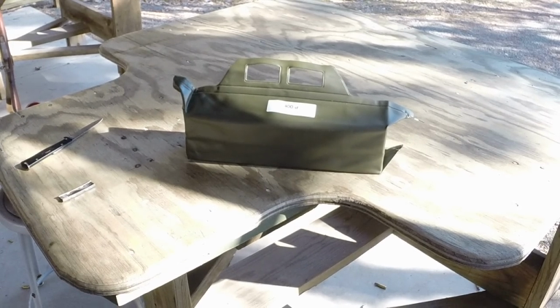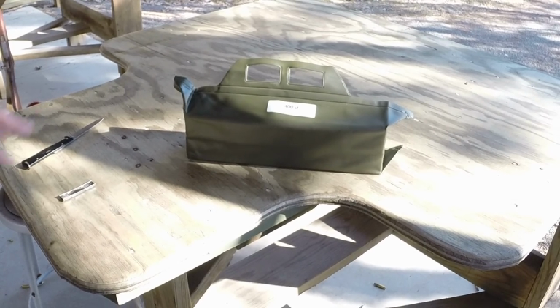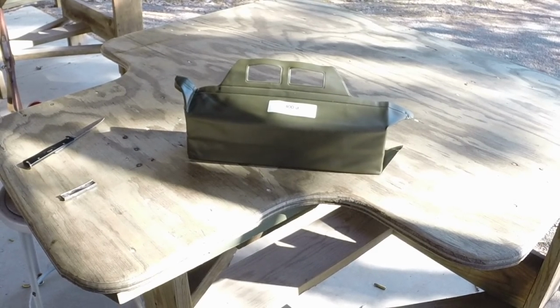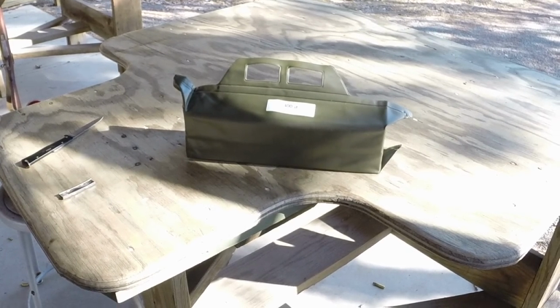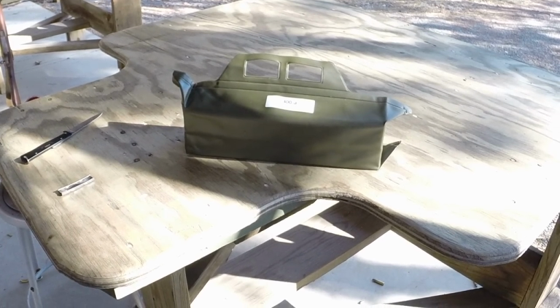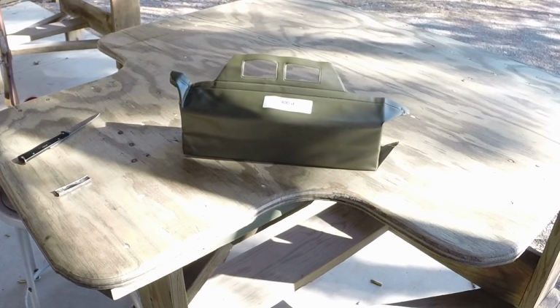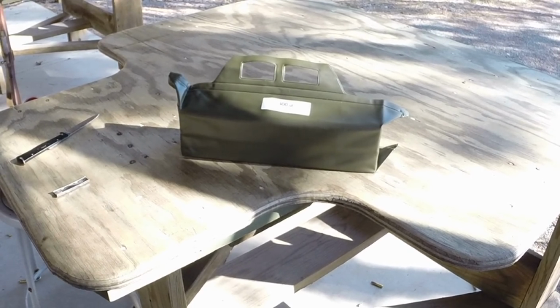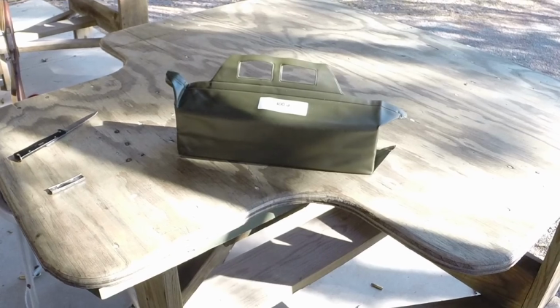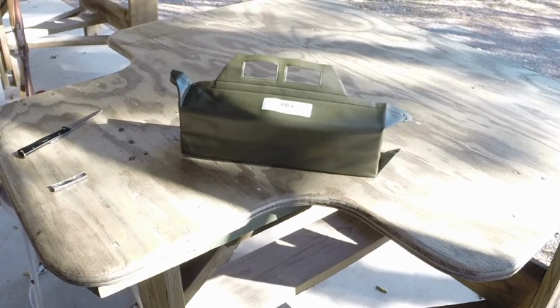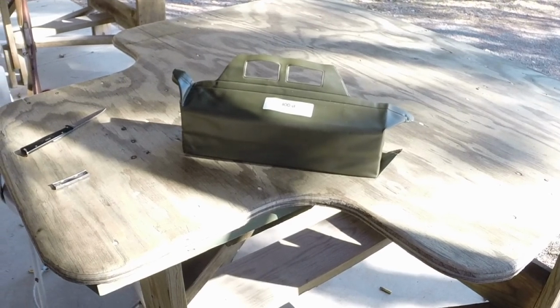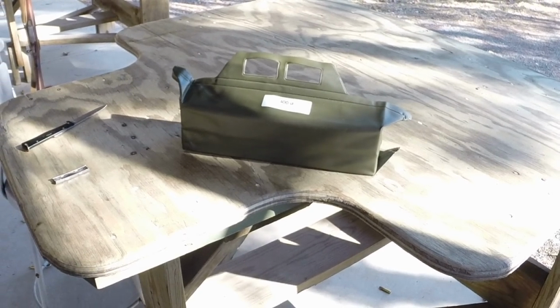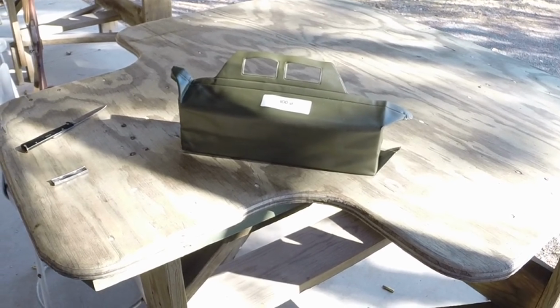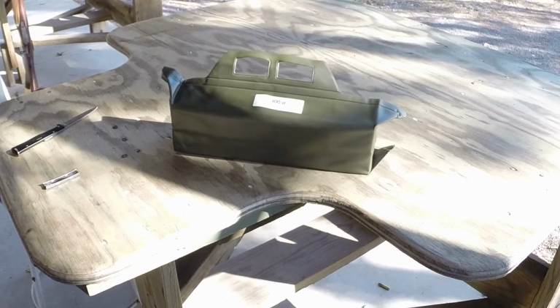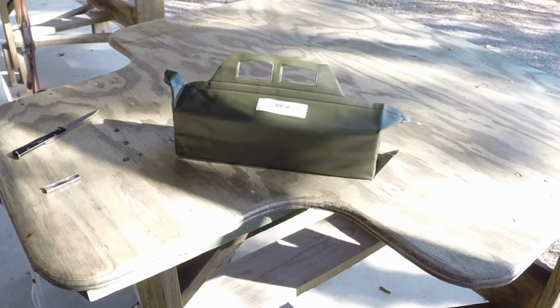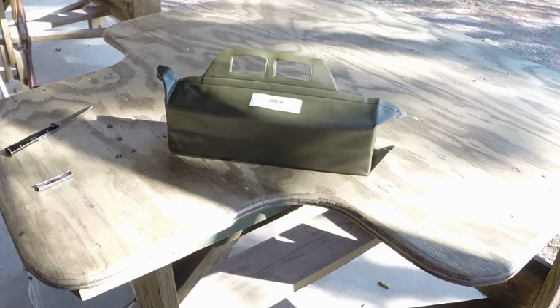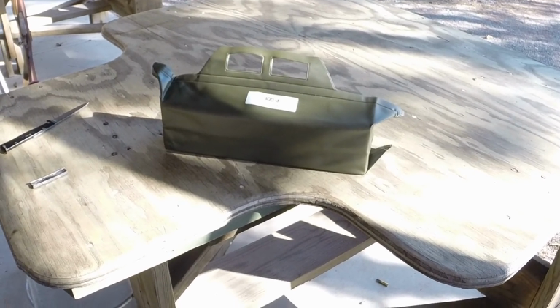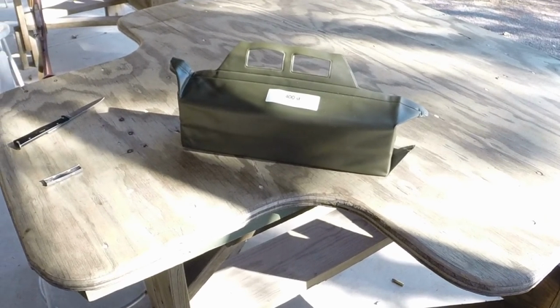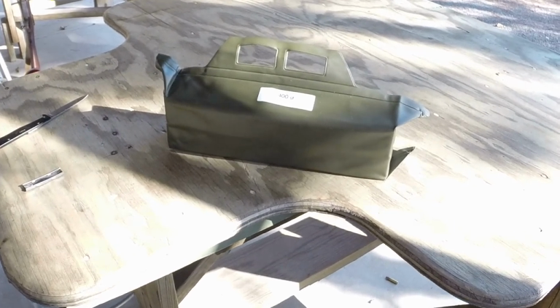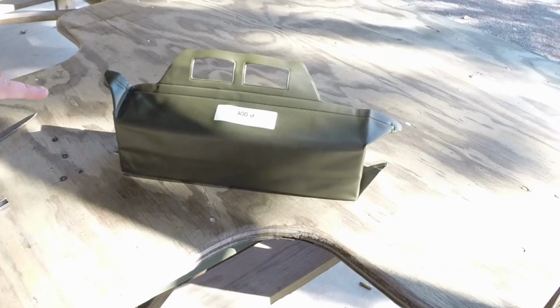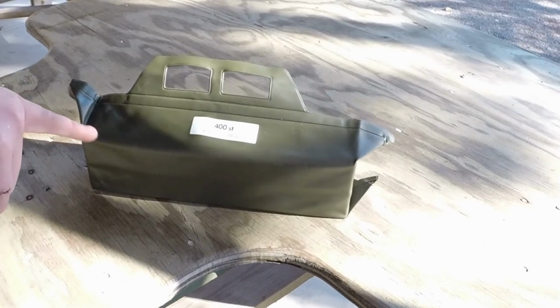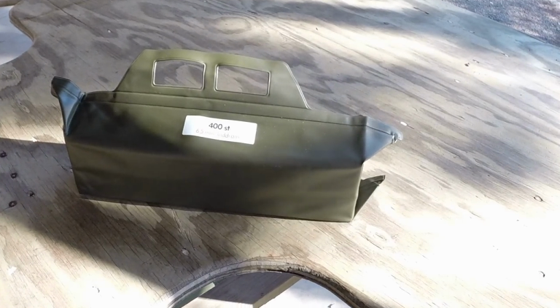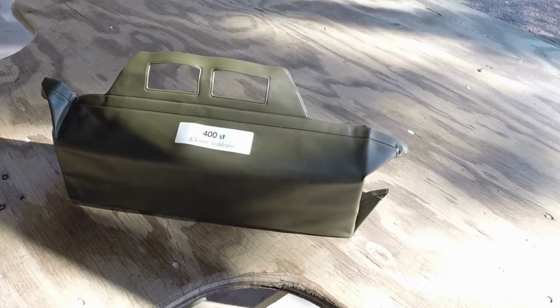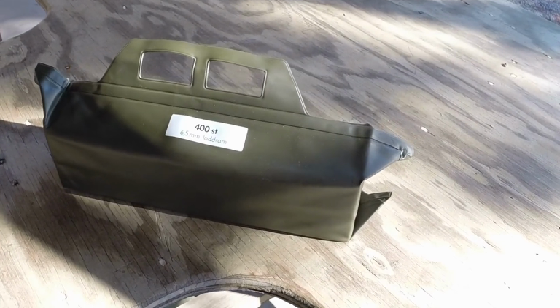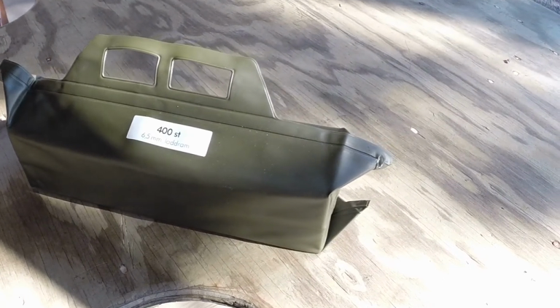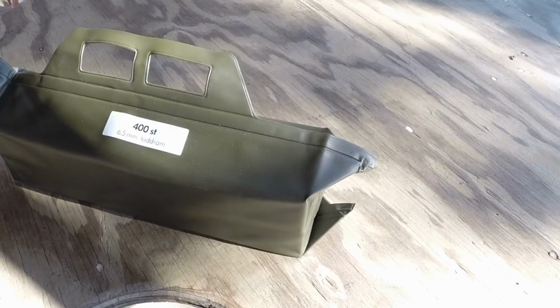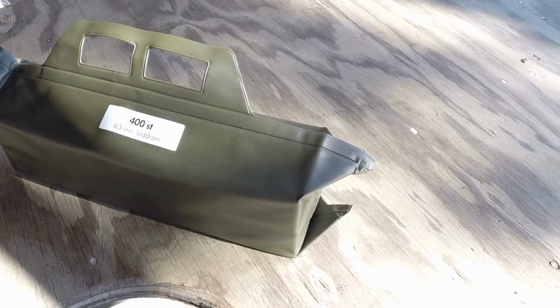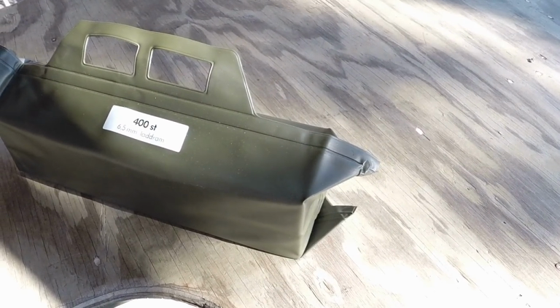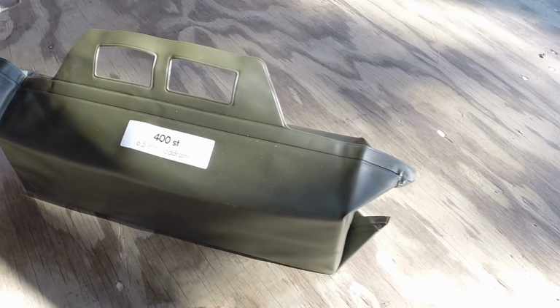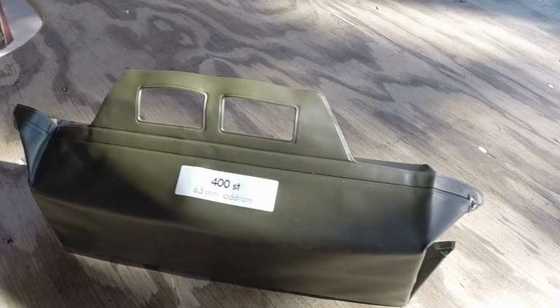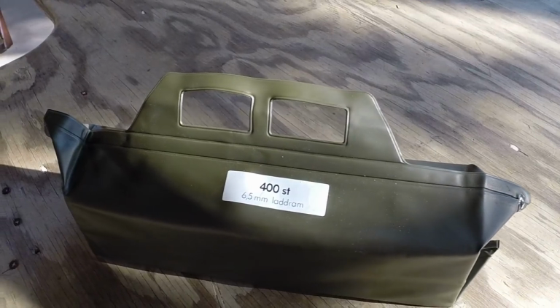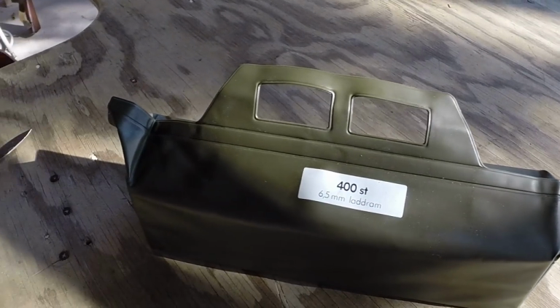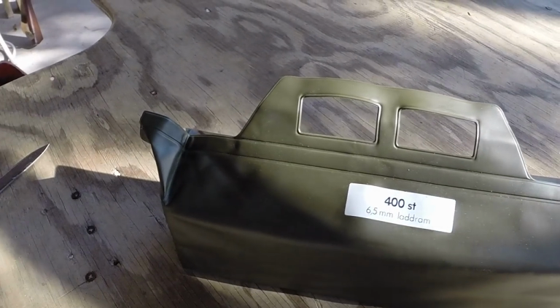These are readily available through Samco. They have their website and sell a bunch of really cool stuff. You can get a battle pack of 400 sealed chargers for like 90-some bucks shipped. They're sealed up in this rubberized battle pack.